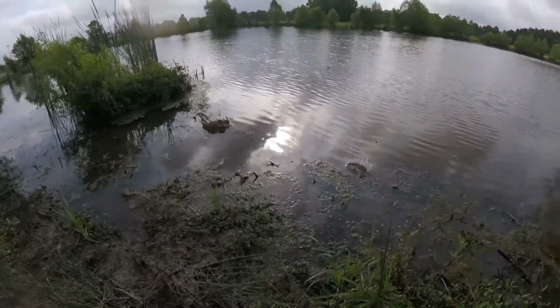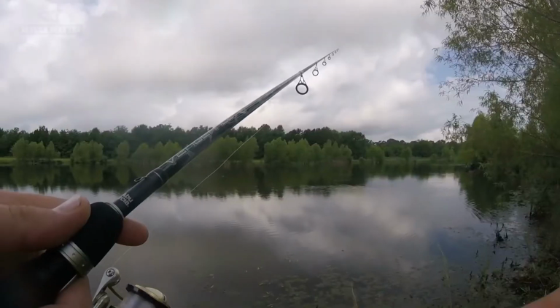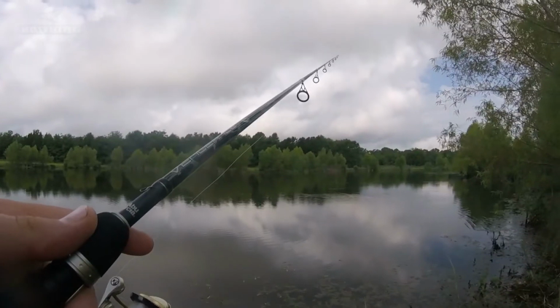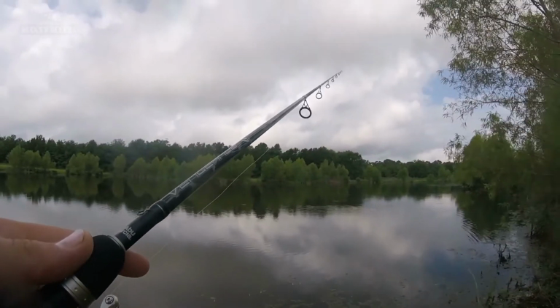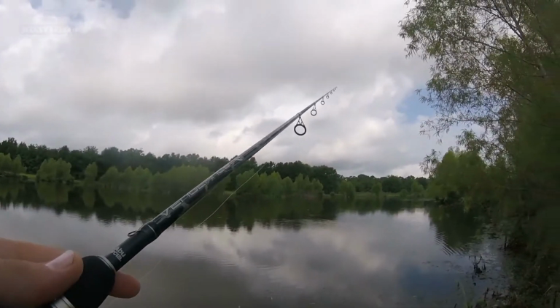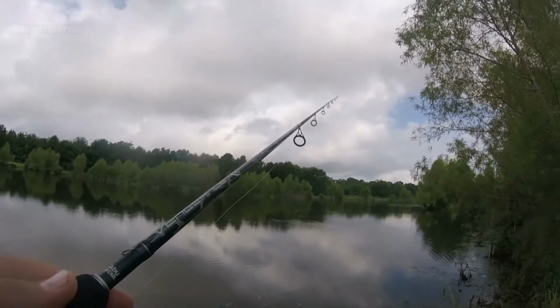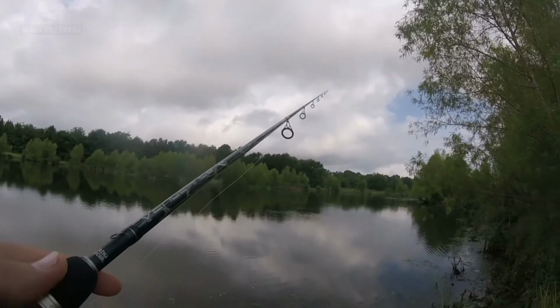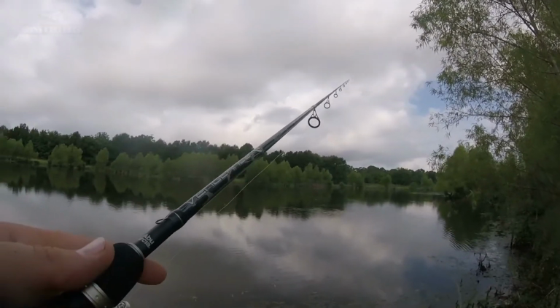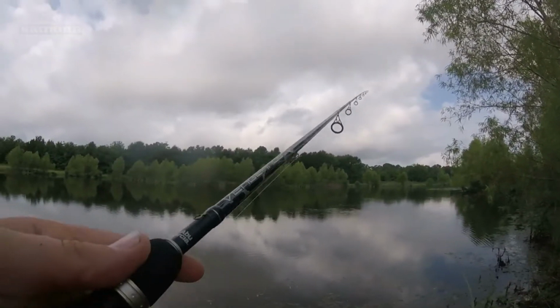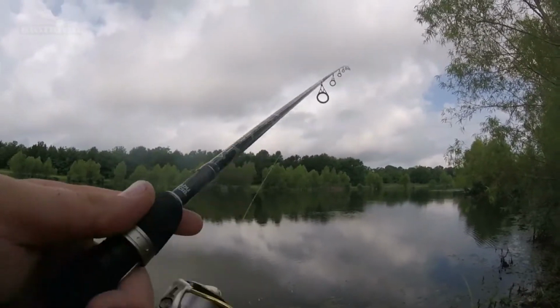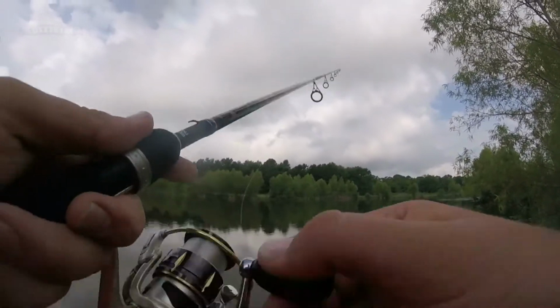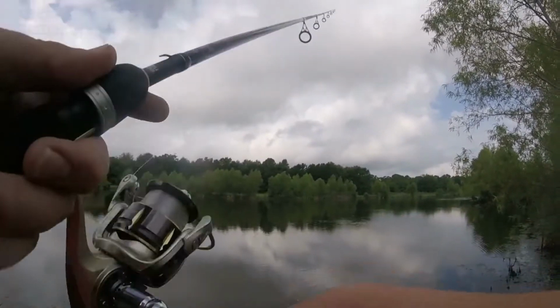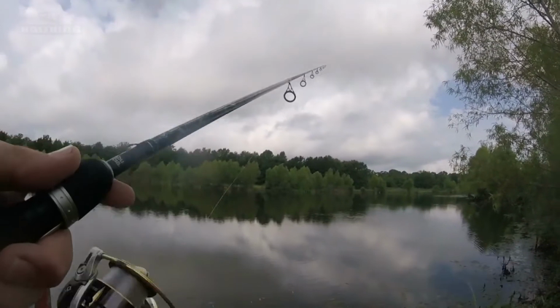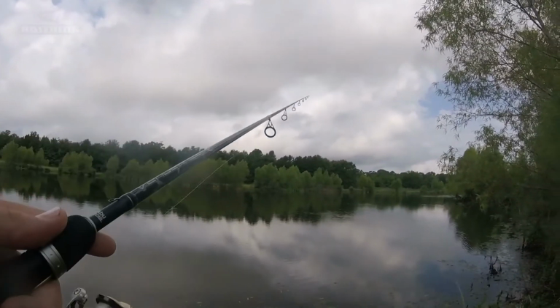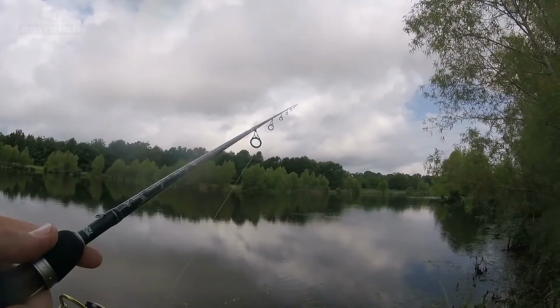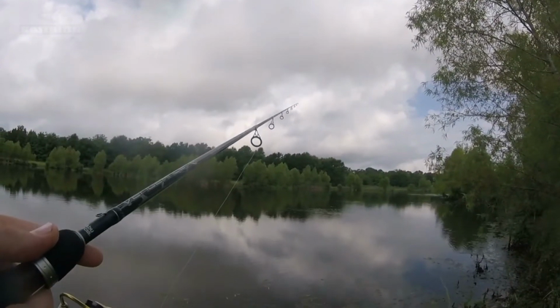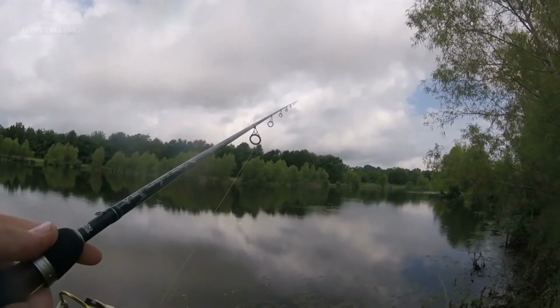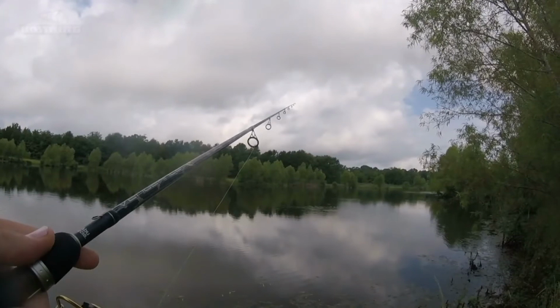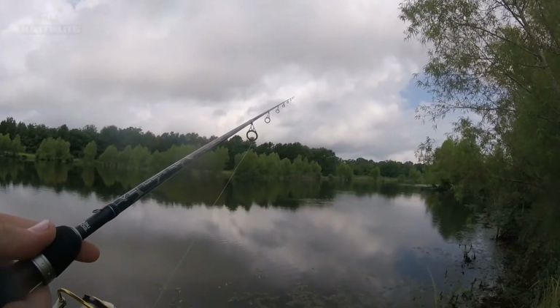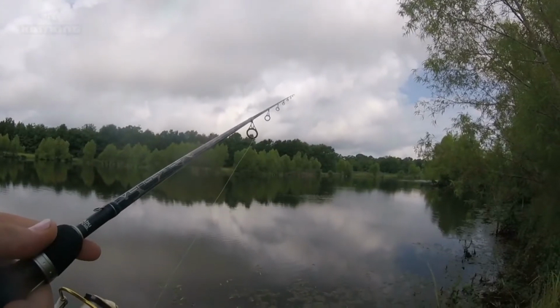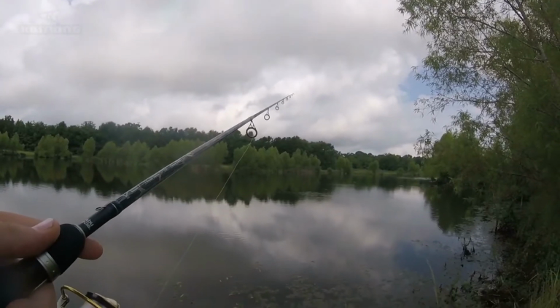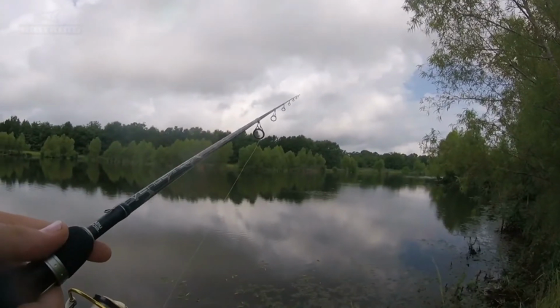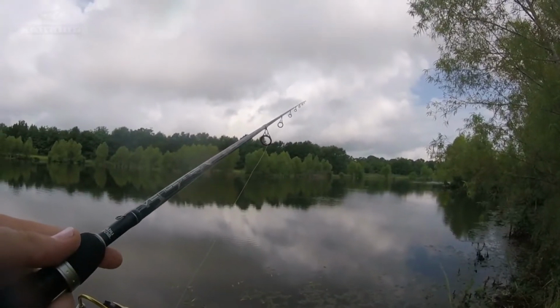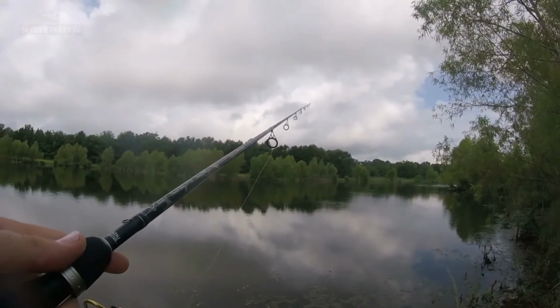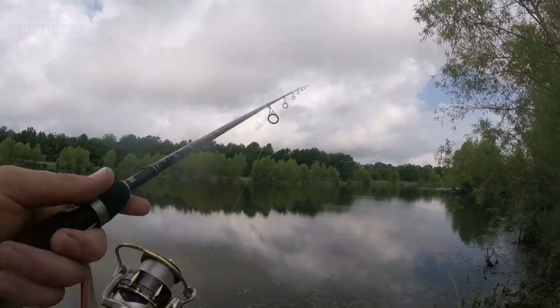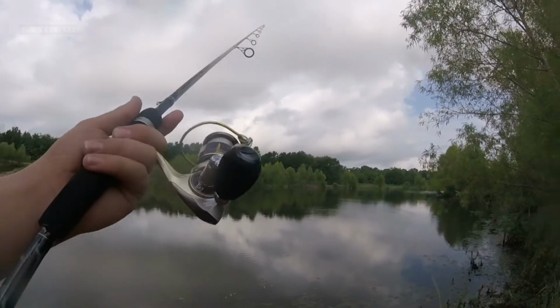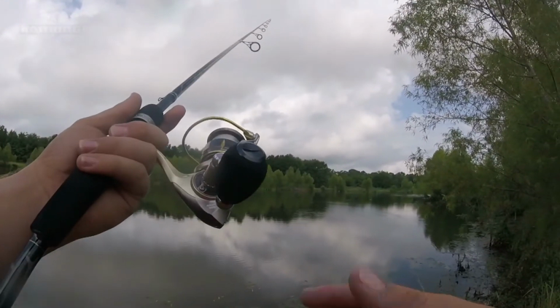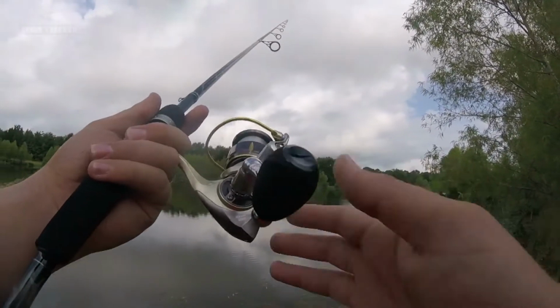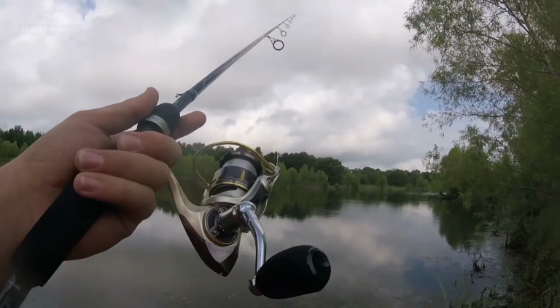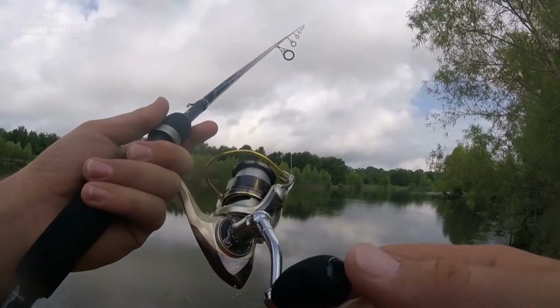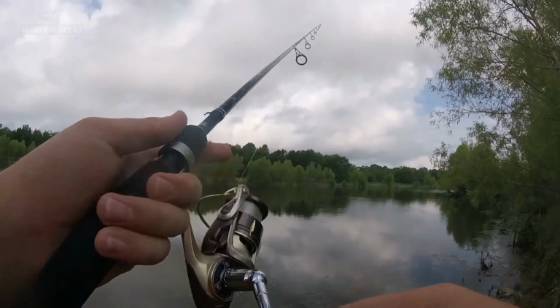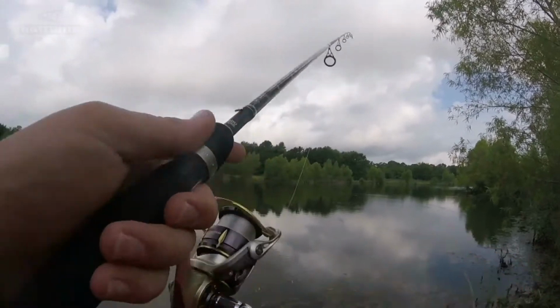I put the fluke down and picked up a Cinco. Things are starting to slow down now, so I'm going to go with a much slower fall rate. I have that on the Castking Kodiak — this is the 2000 version.